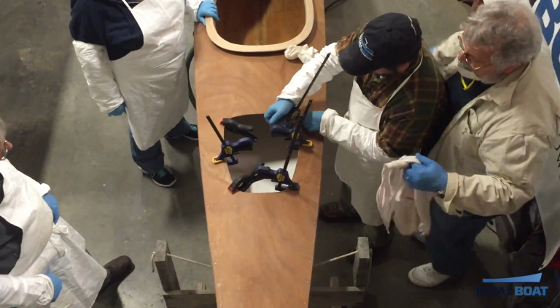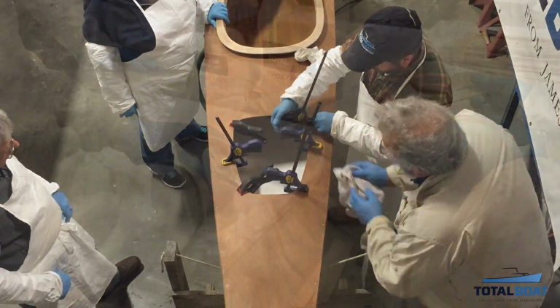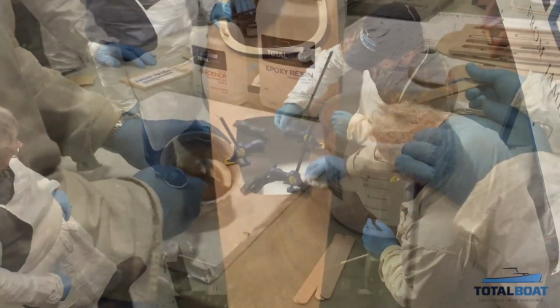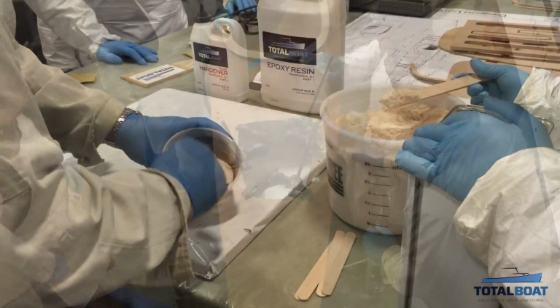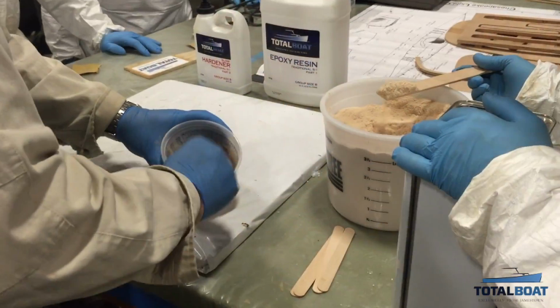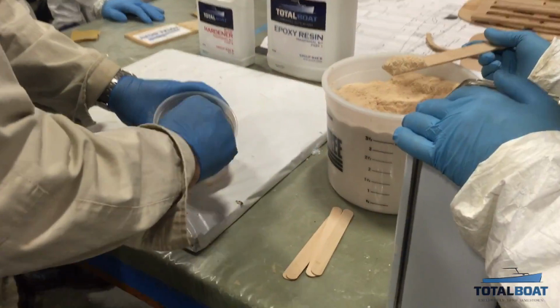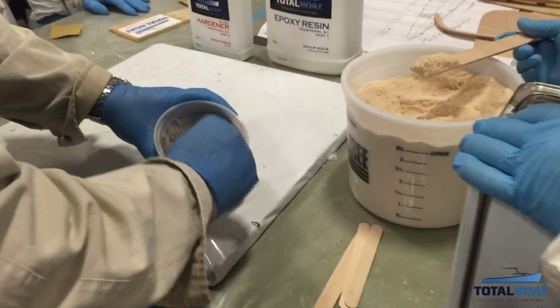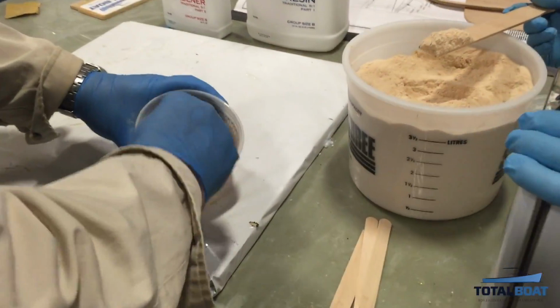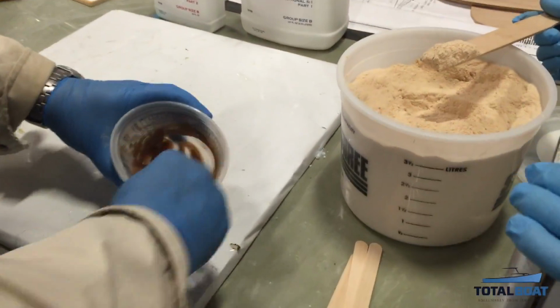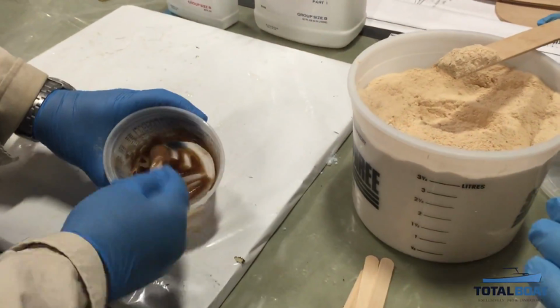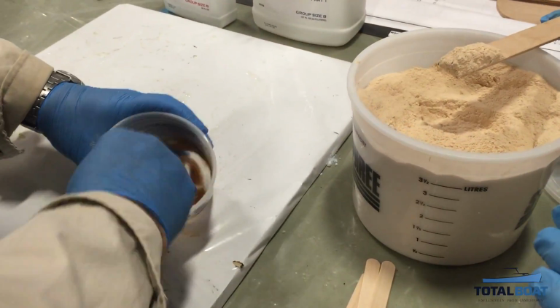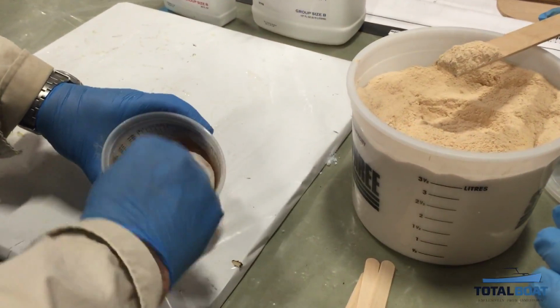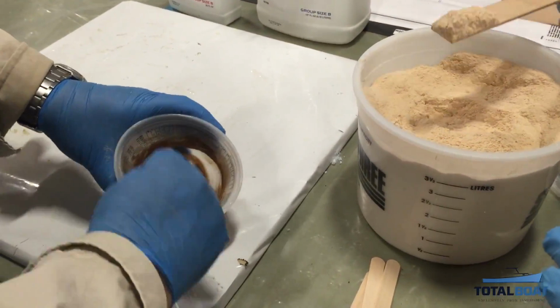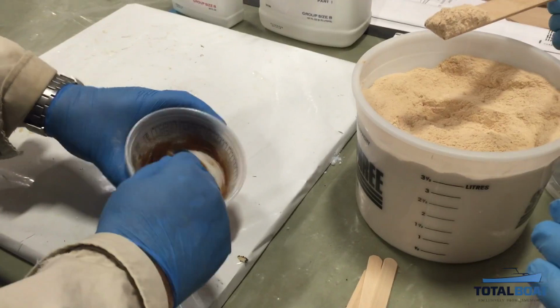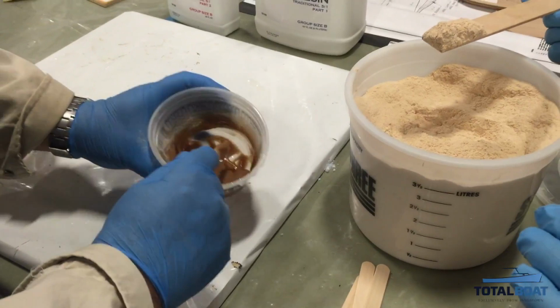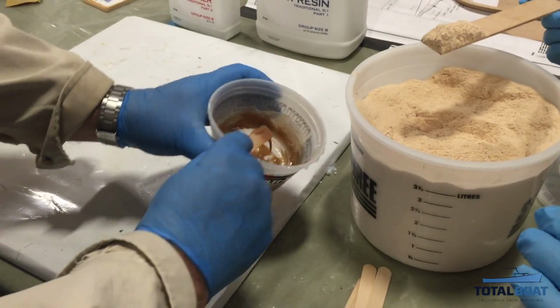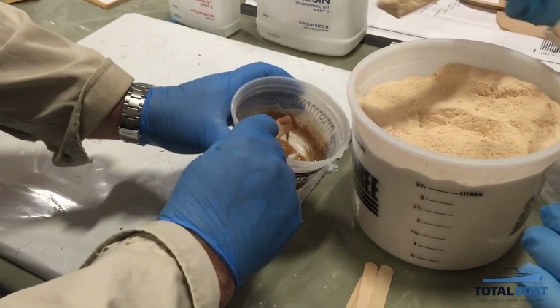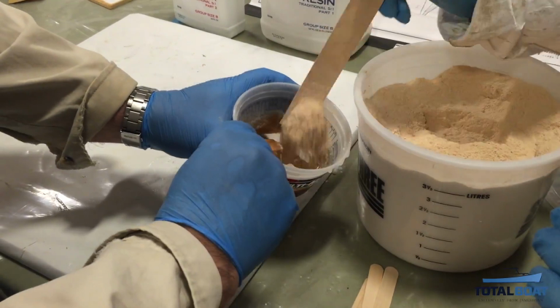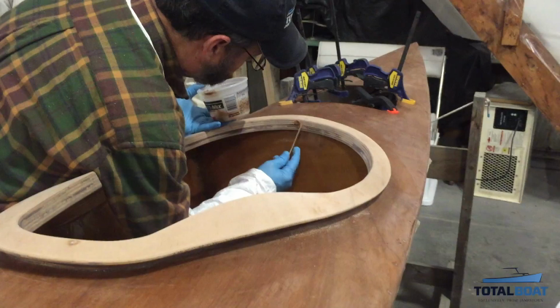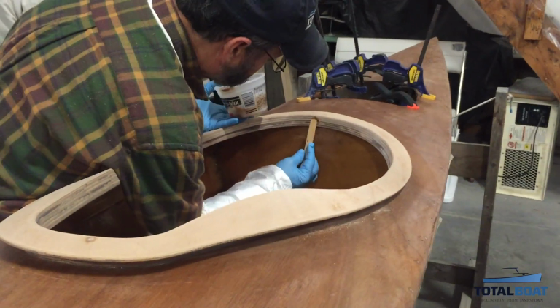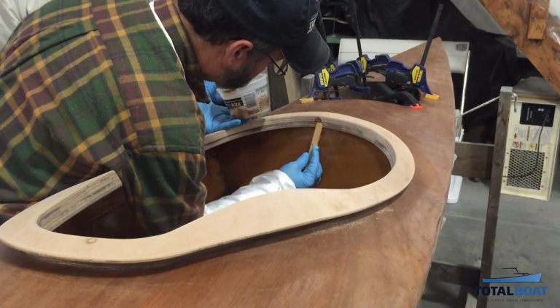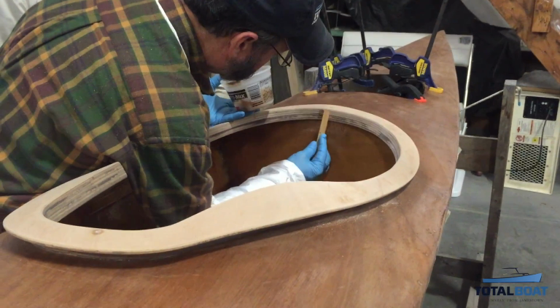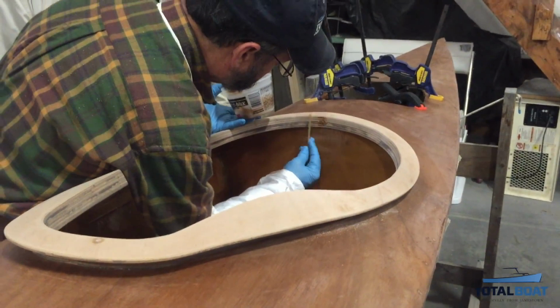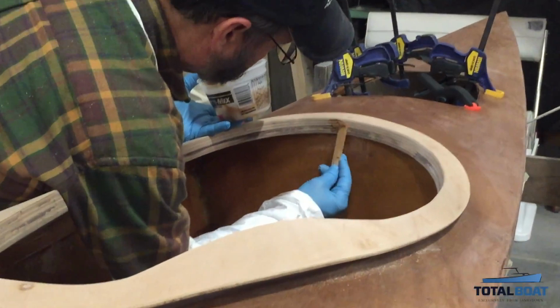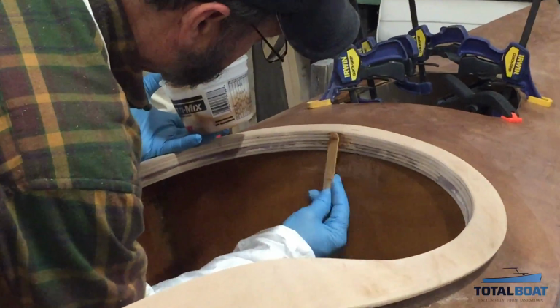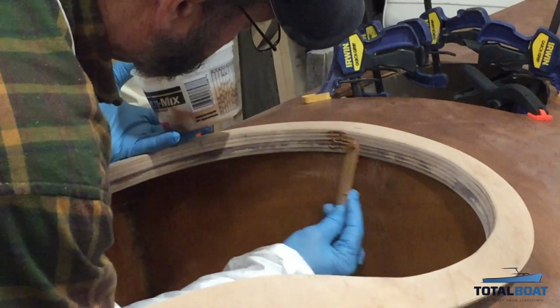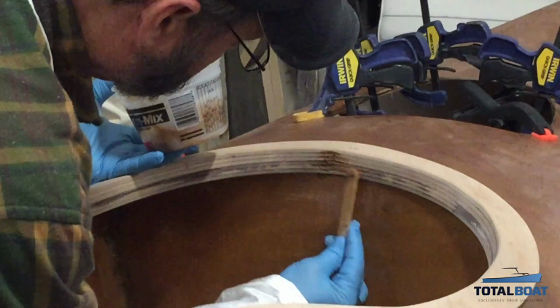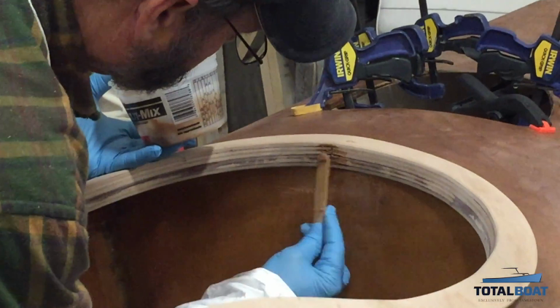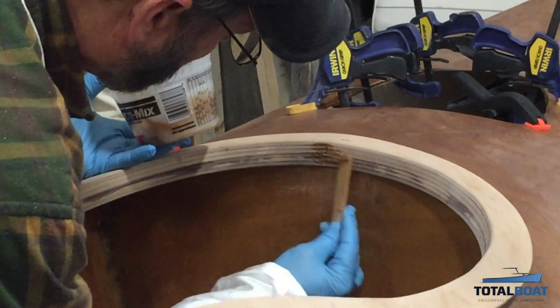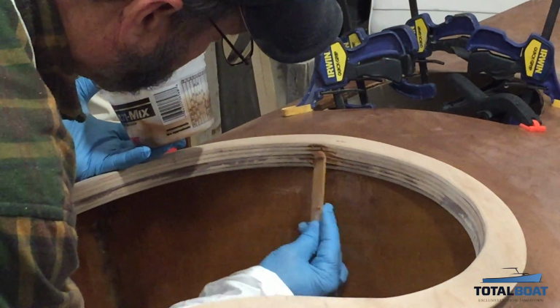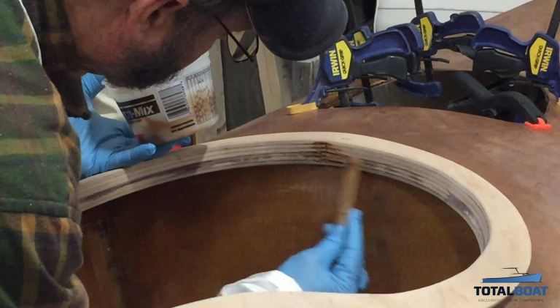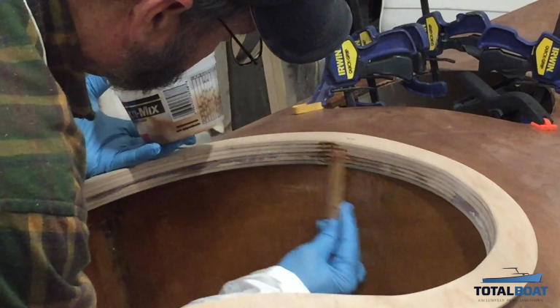To fill voids around the cockpit combing, we use wood flour to thicken the epoxy. It should nicely match the wood of the combing and serve as a great filler.